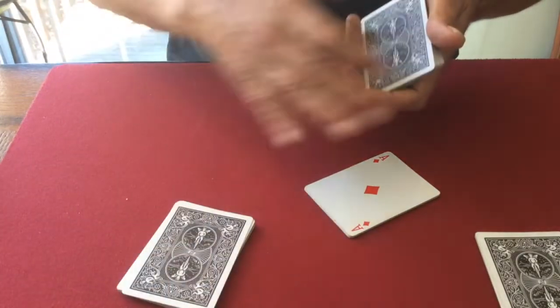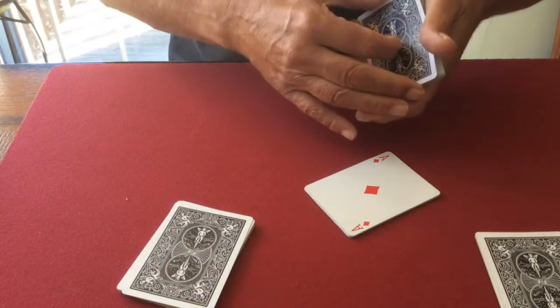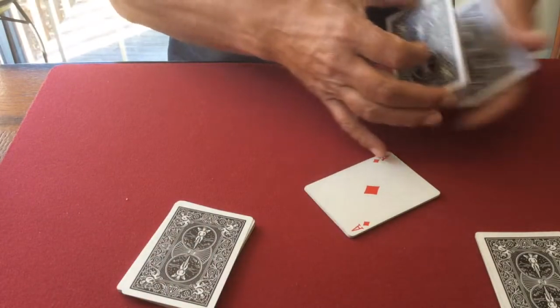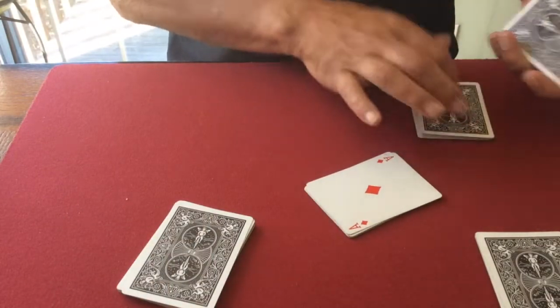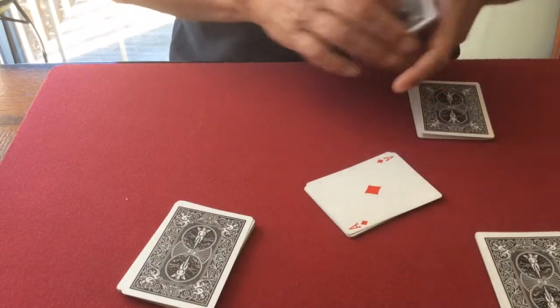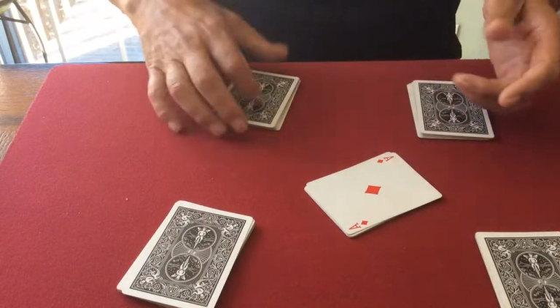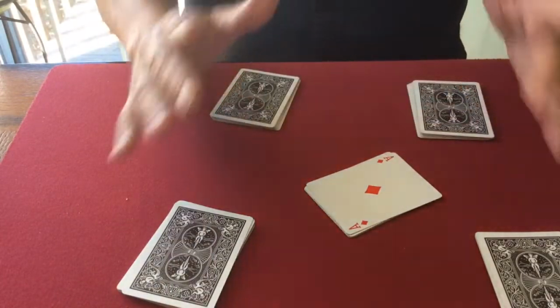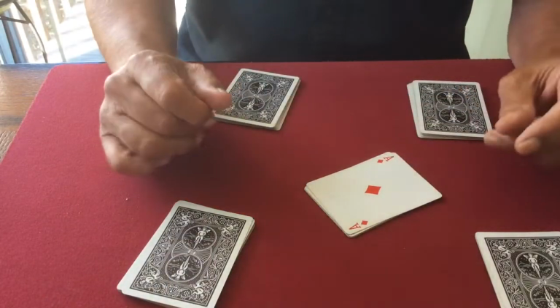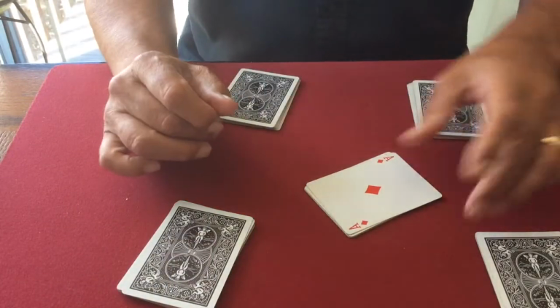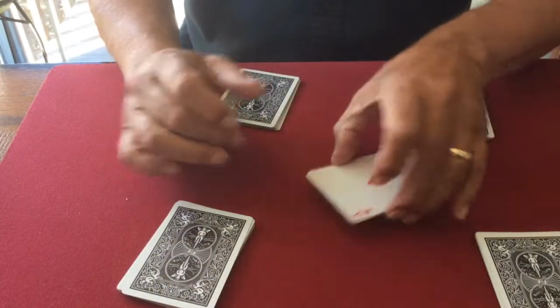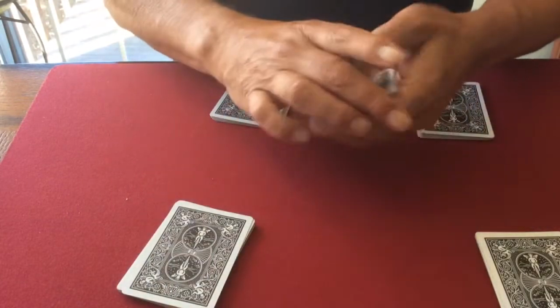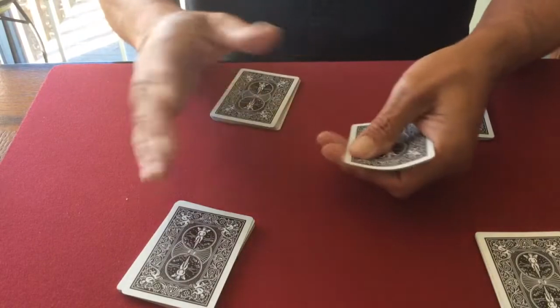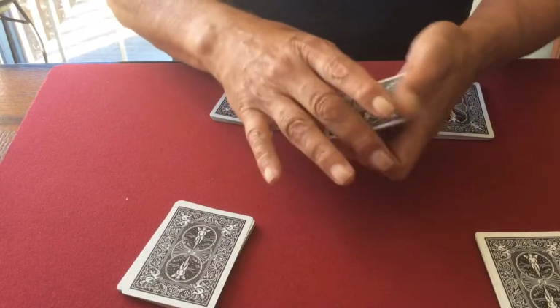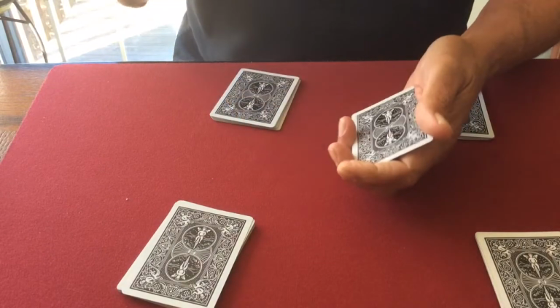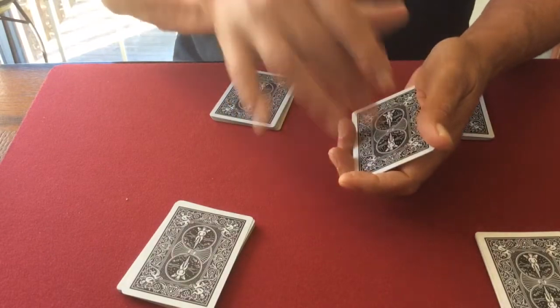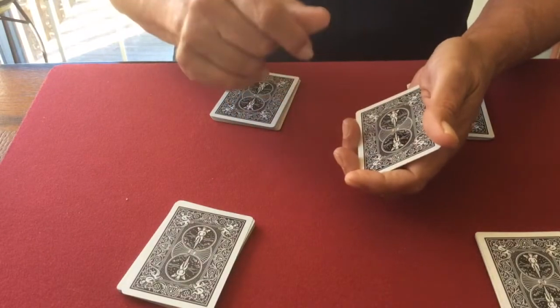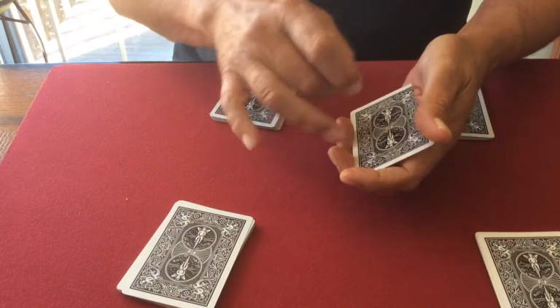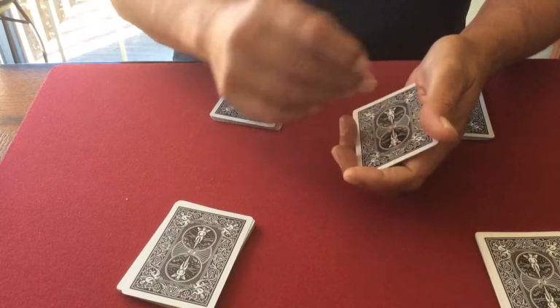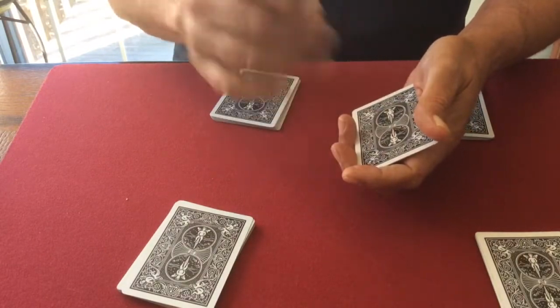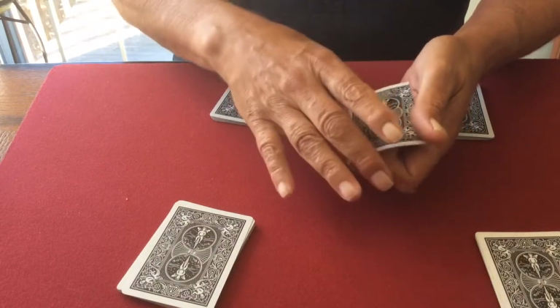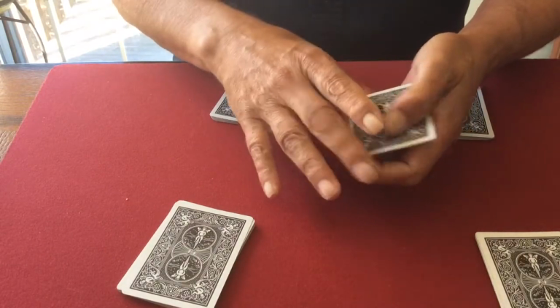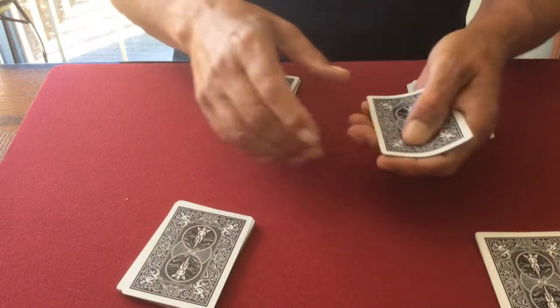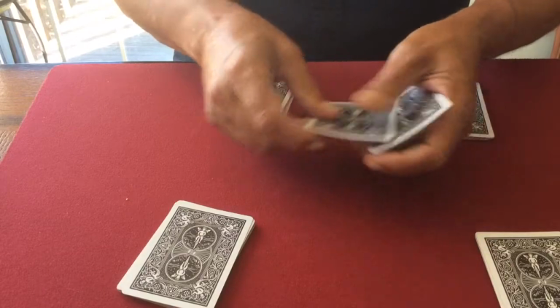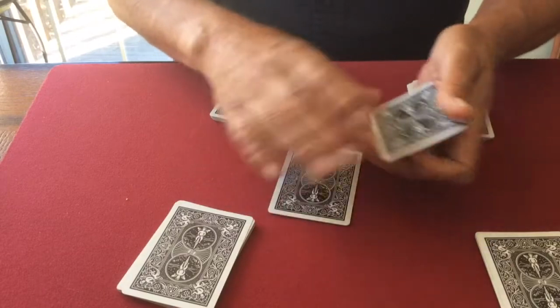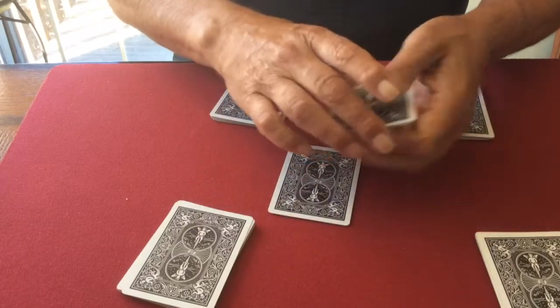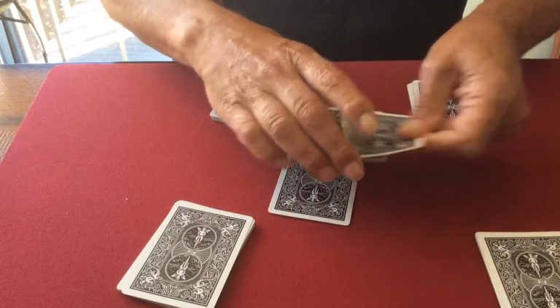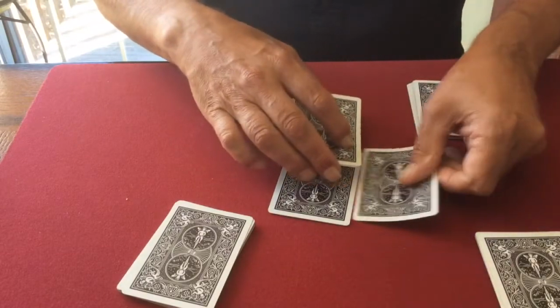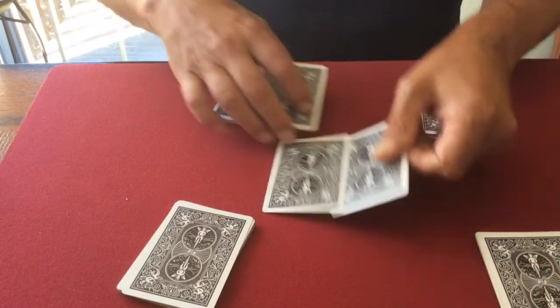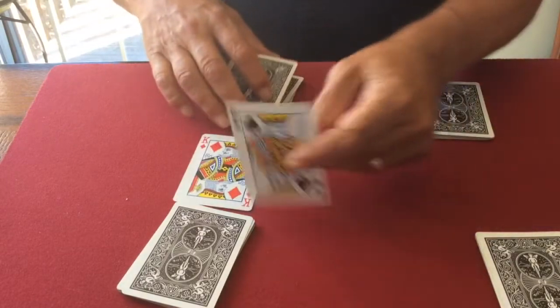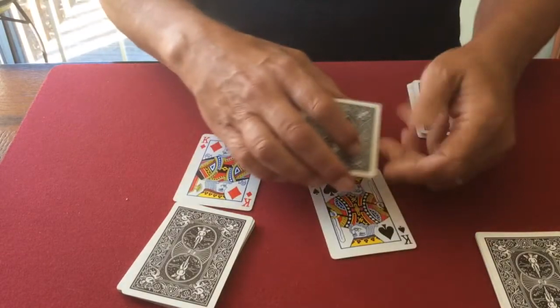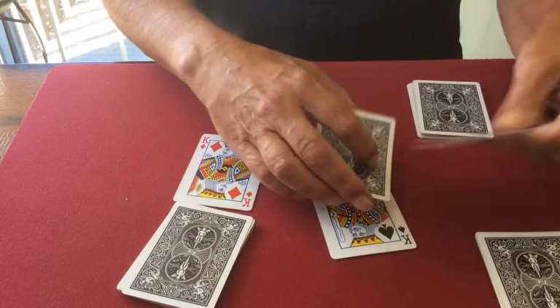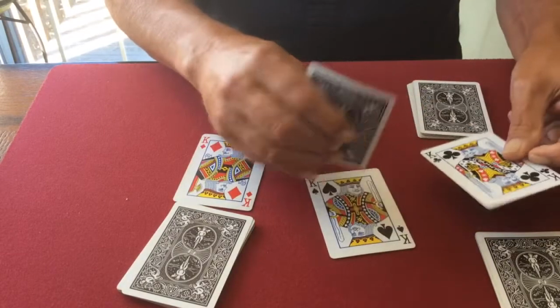Not bad. Okay, I can tell you what I know and what I don't know. What I know is that if I give the aces a little tap and a snap like this, this causes a chain reaction where each and every ace actually turns into a king.